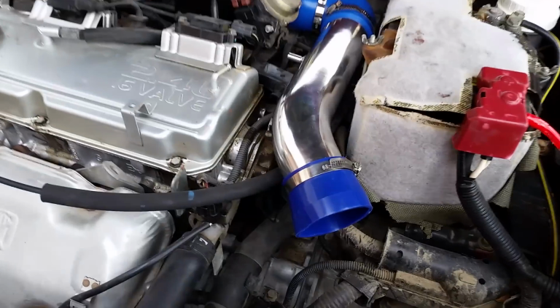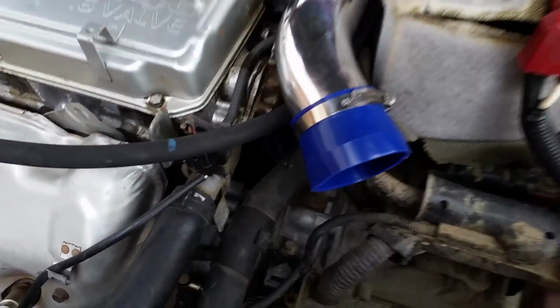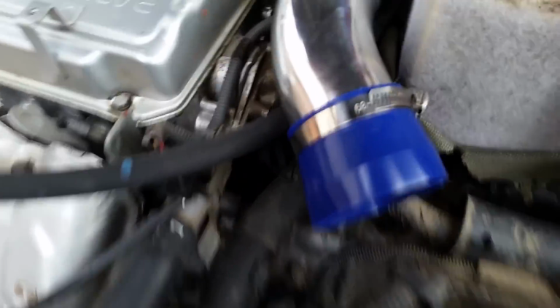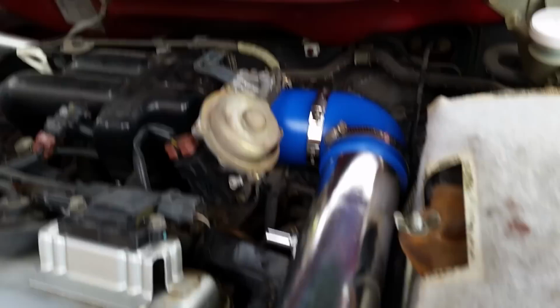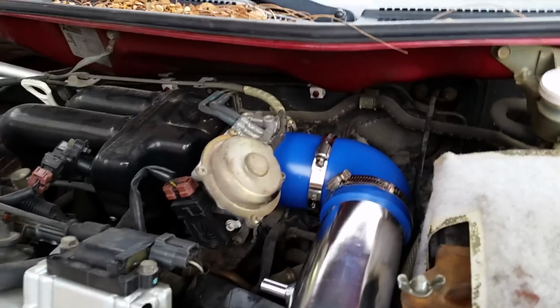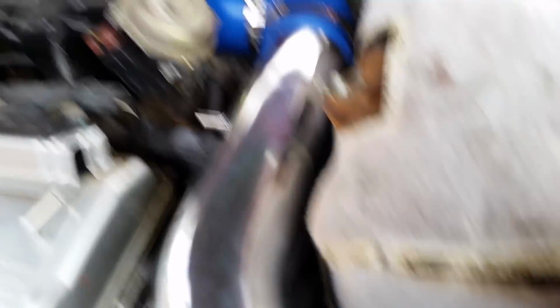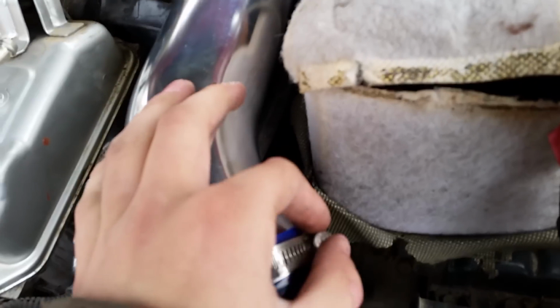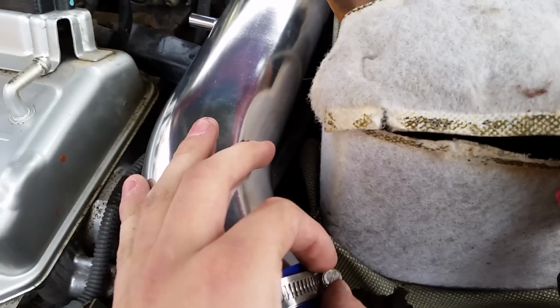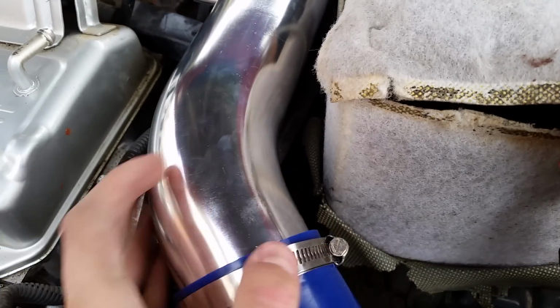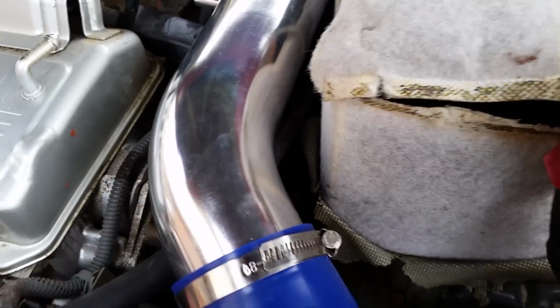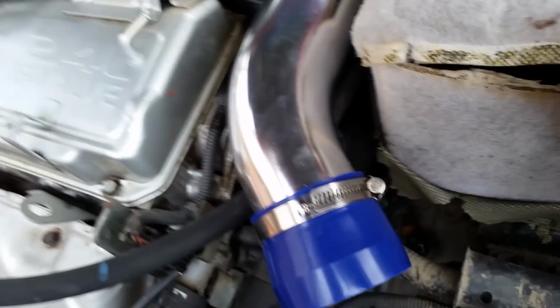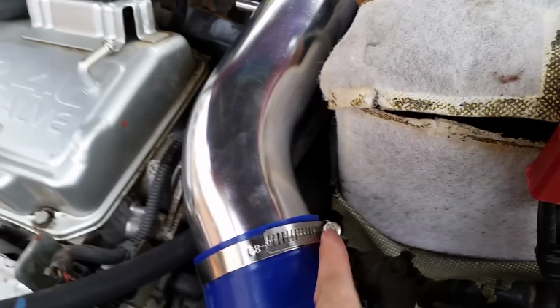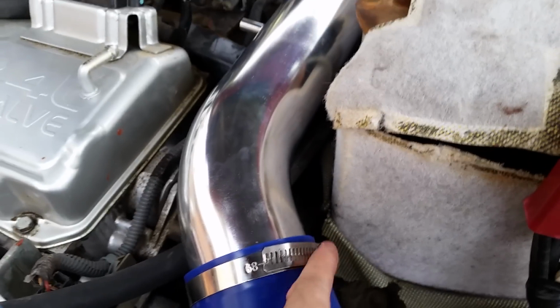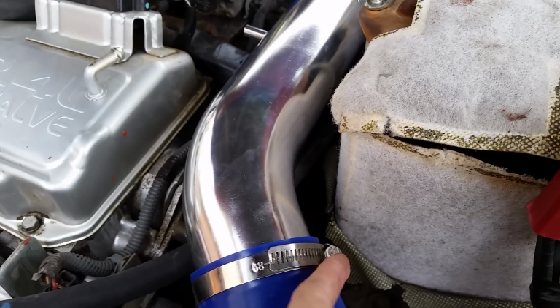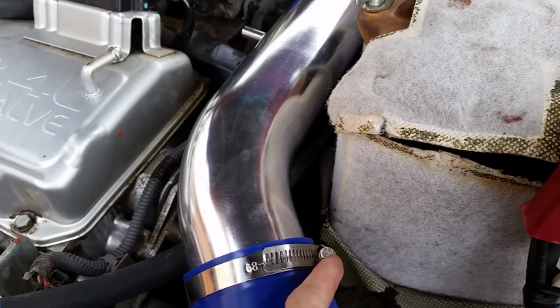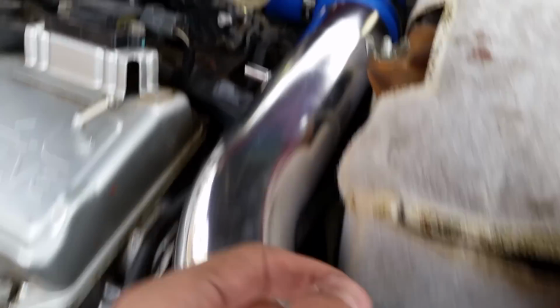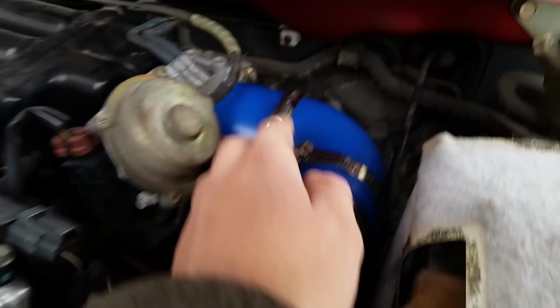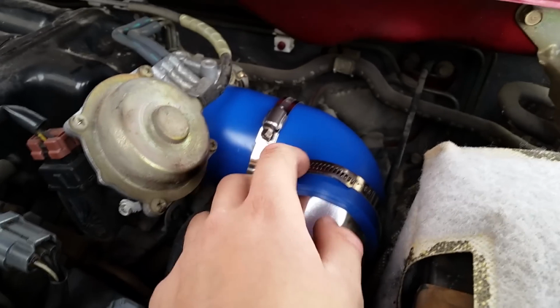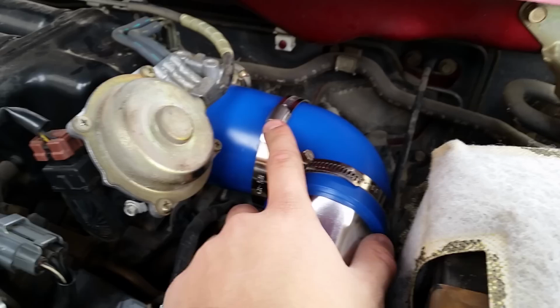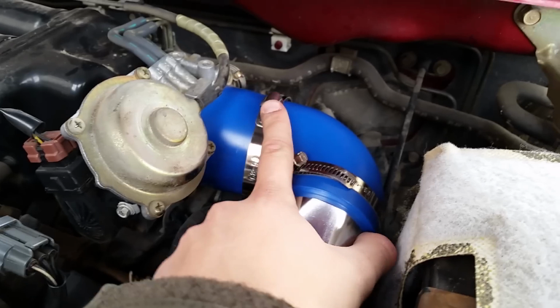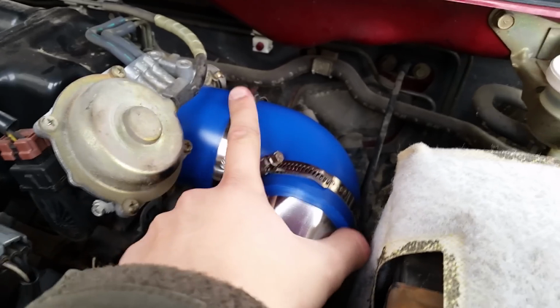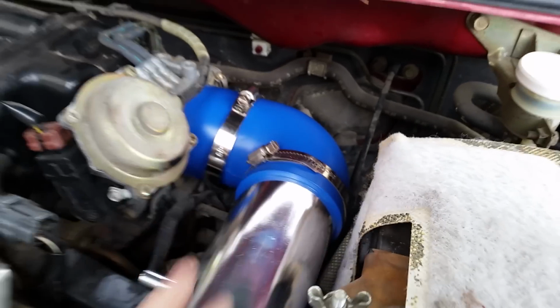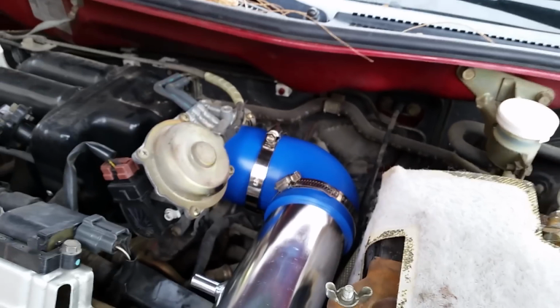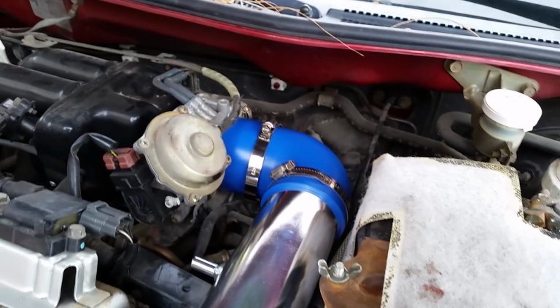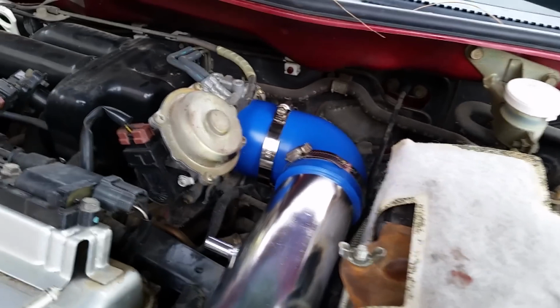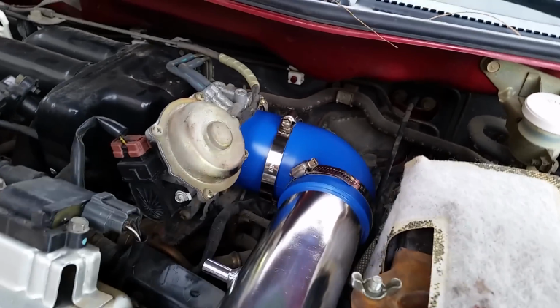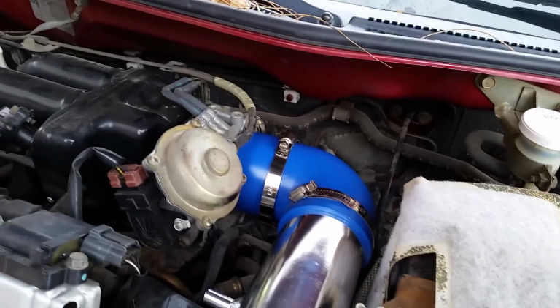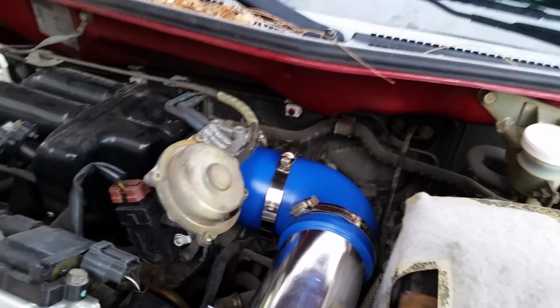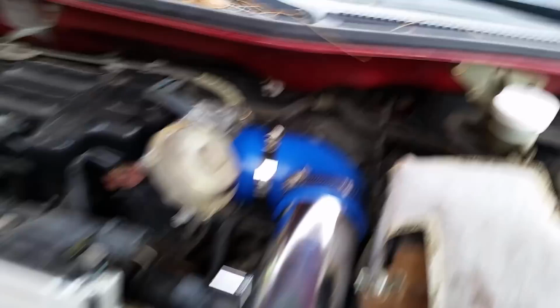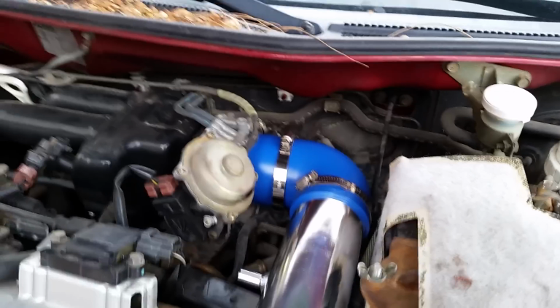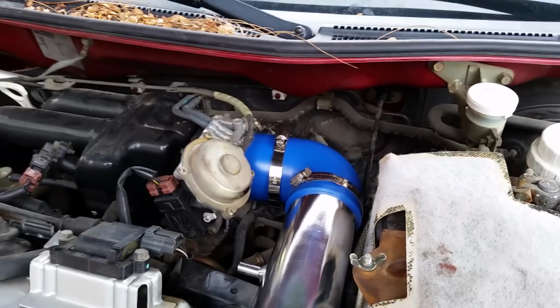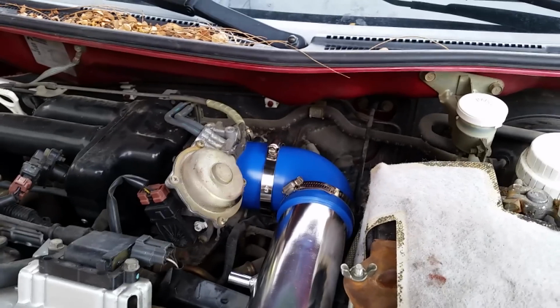When putting this system on, you're going to want to make sure that your hose clamps' tightening and loosening points are facing you. Because if they're not and you have to change it, you're going to have to do a lot more work than necessary.